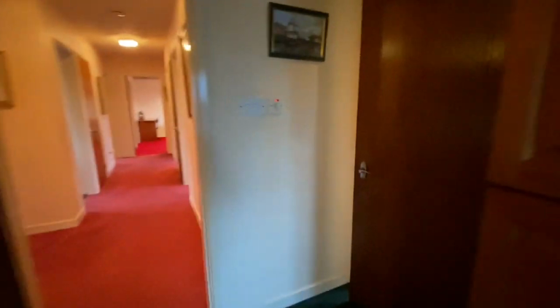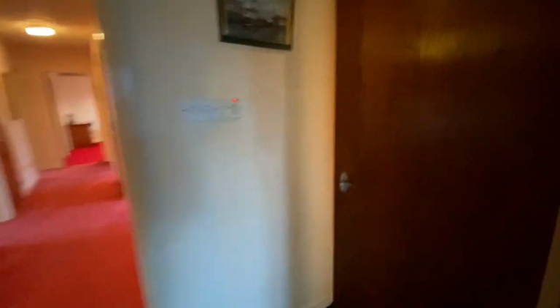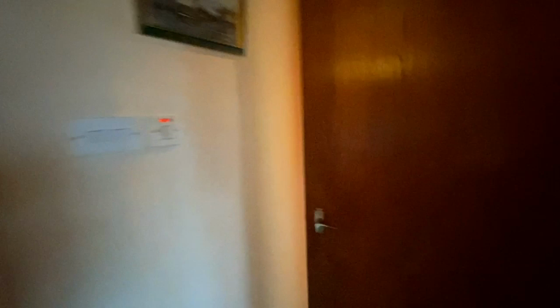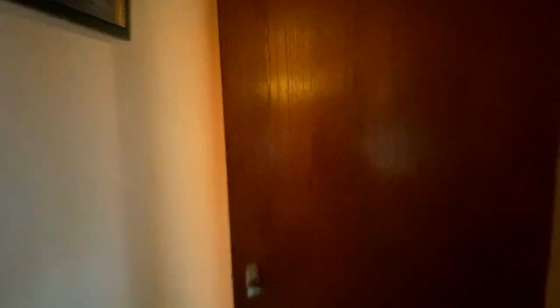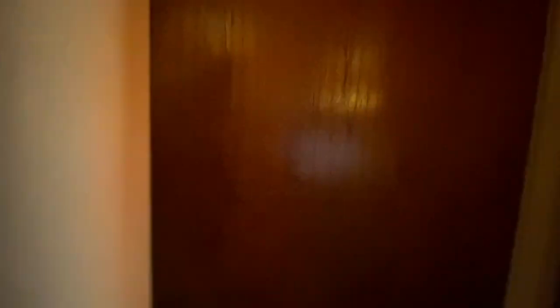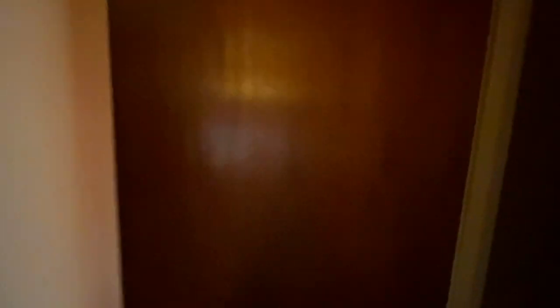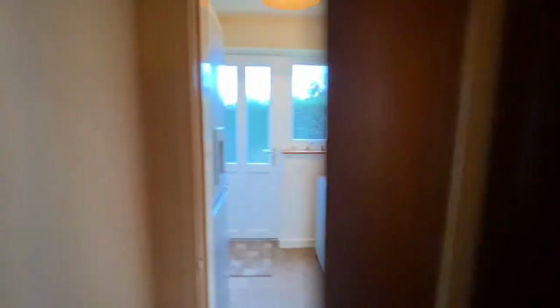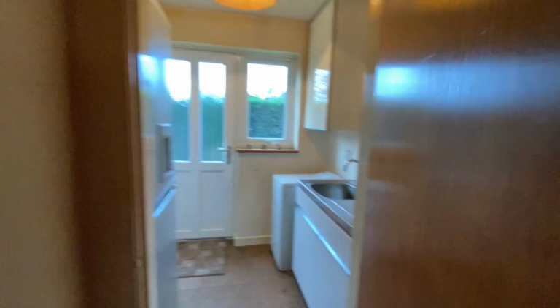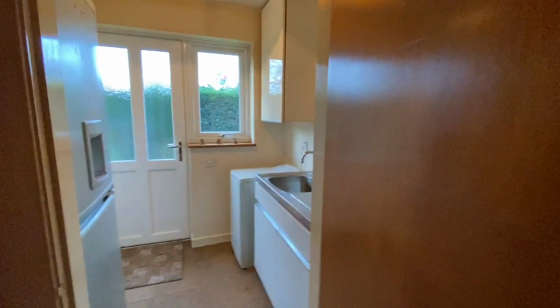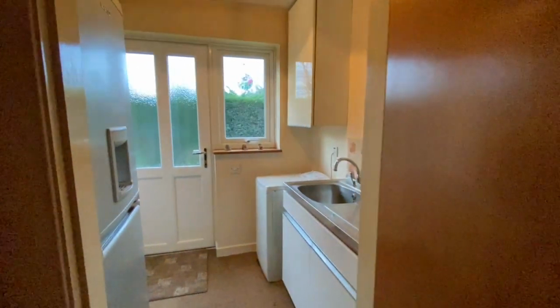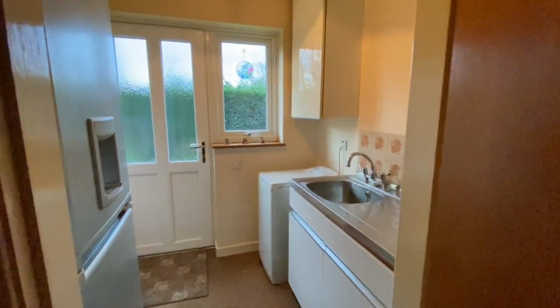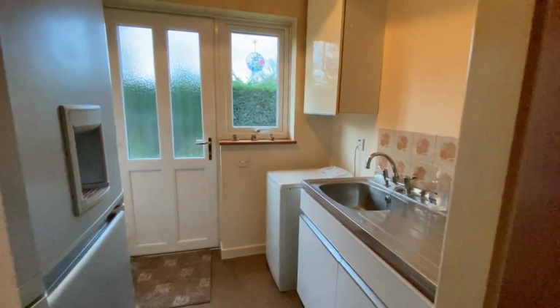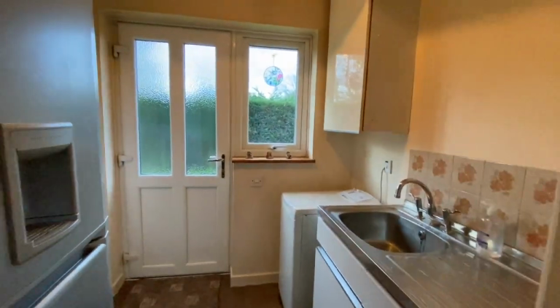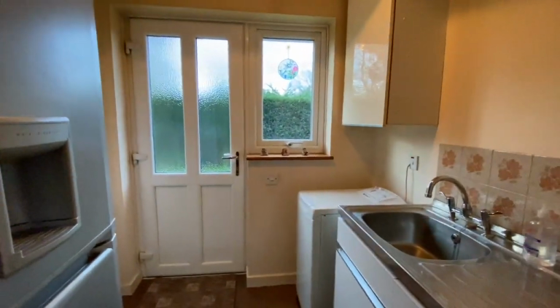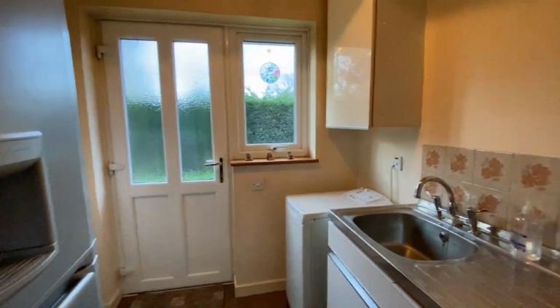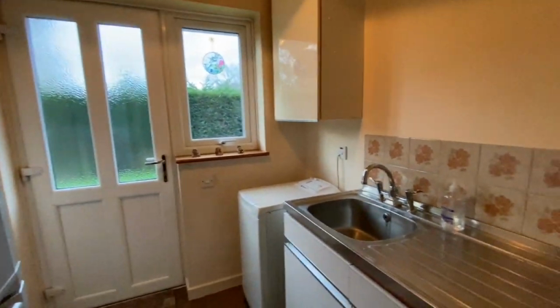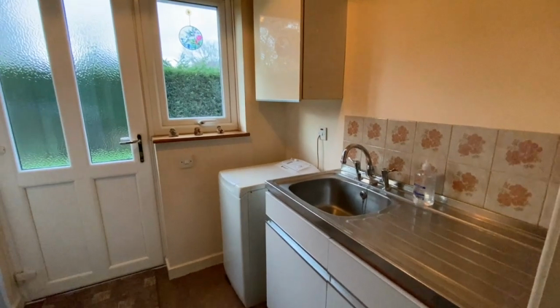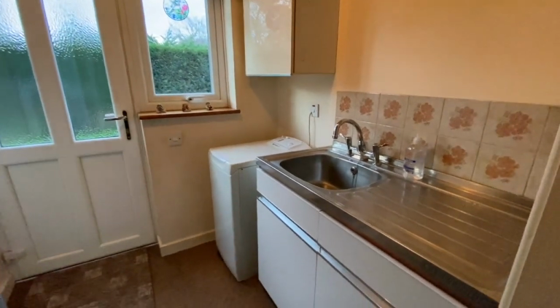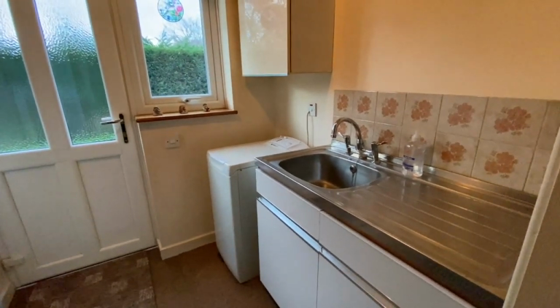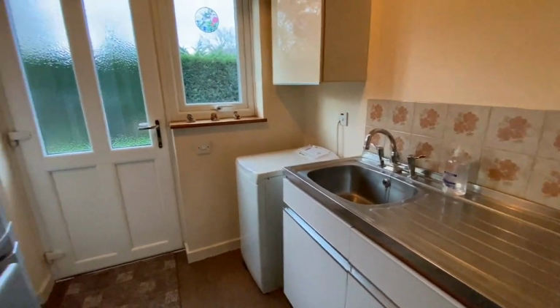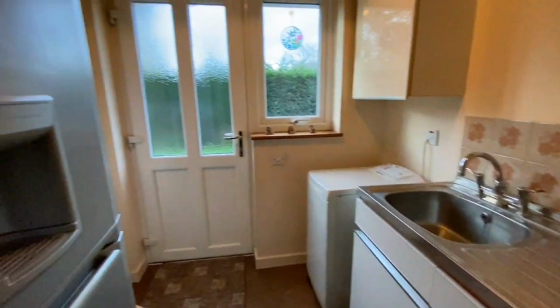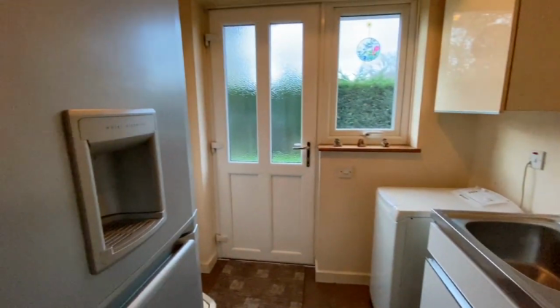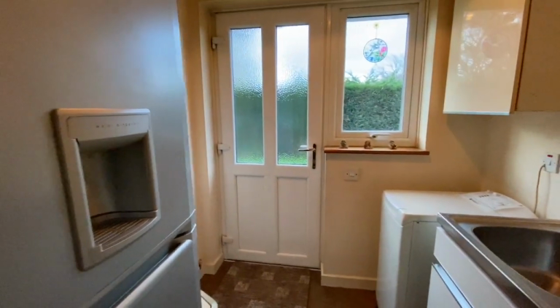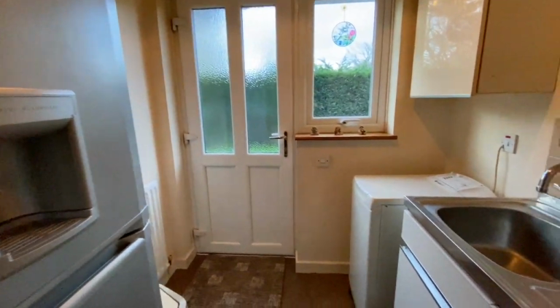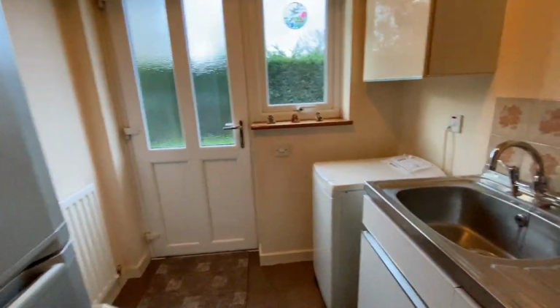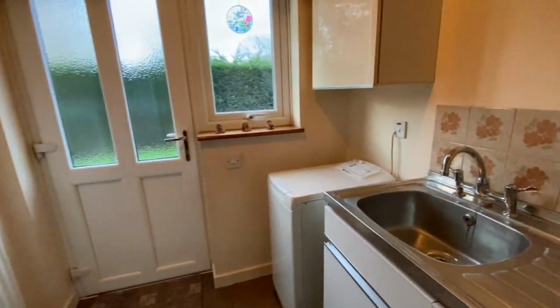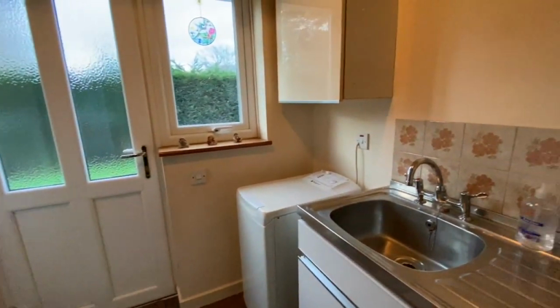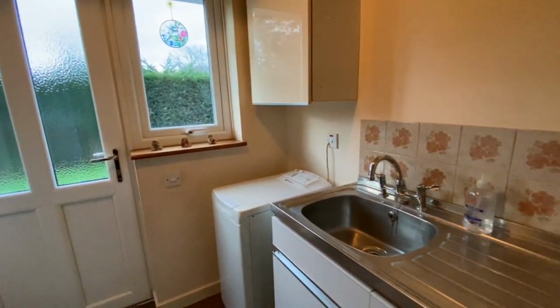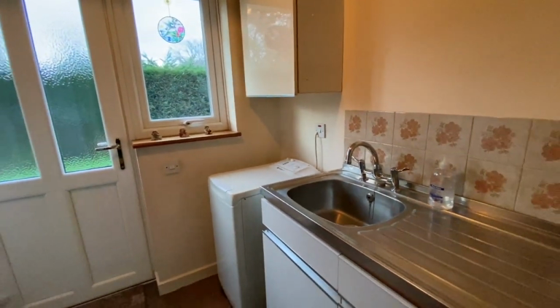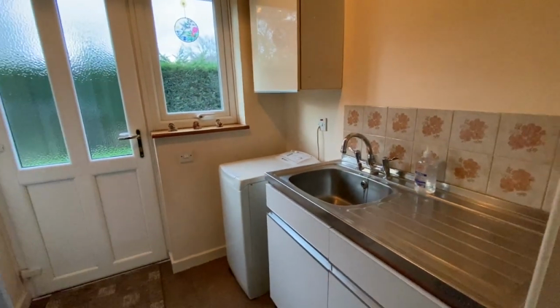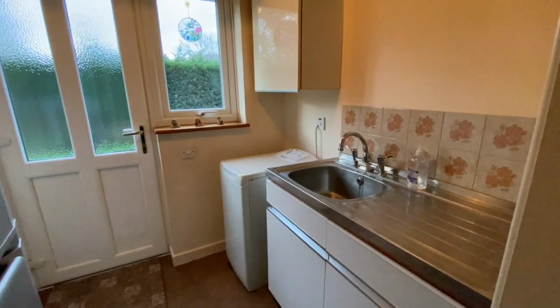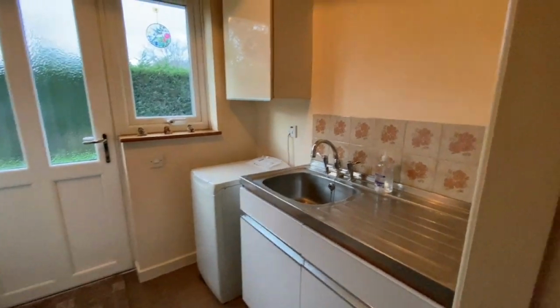To the right there's a small utility room with a doorway leading out to the rear. In here there's space for a freestanding fridge freezer, a washing machine, more cabinets, and a sink.